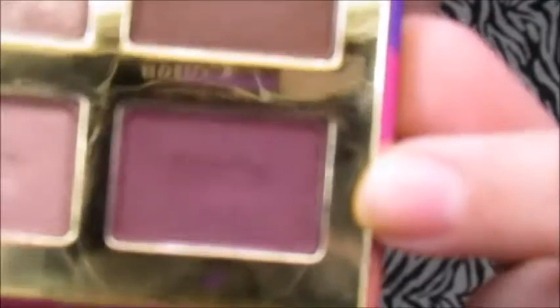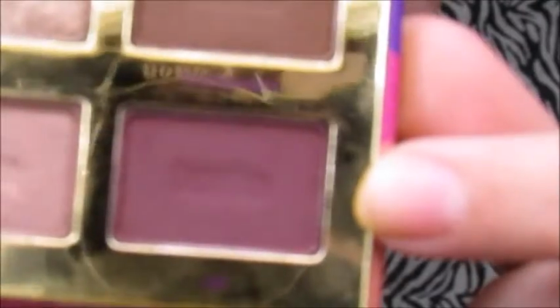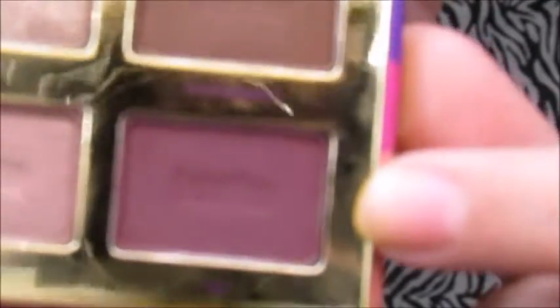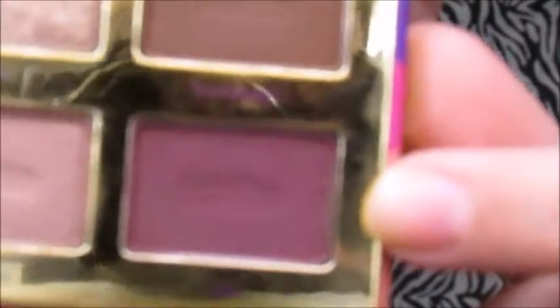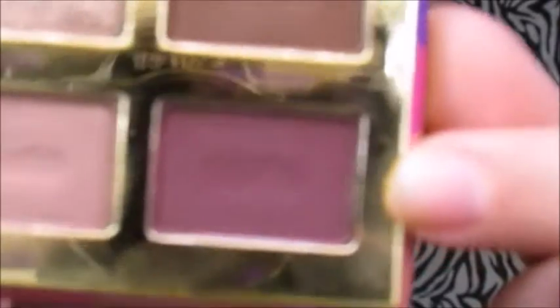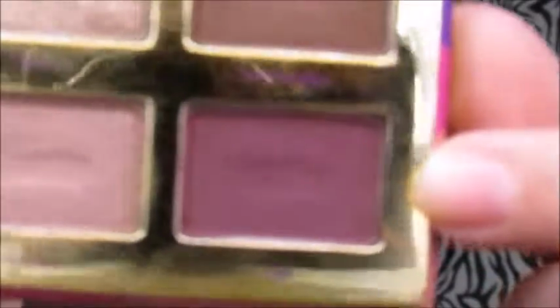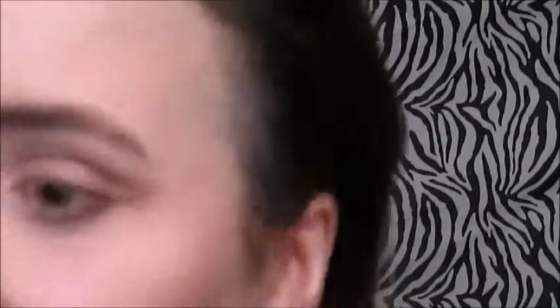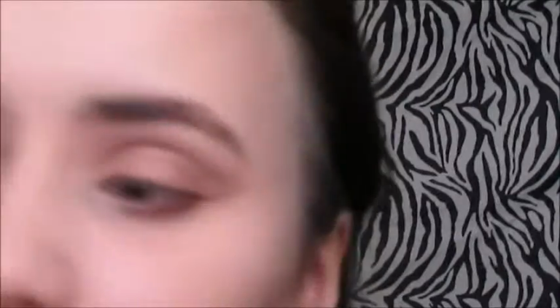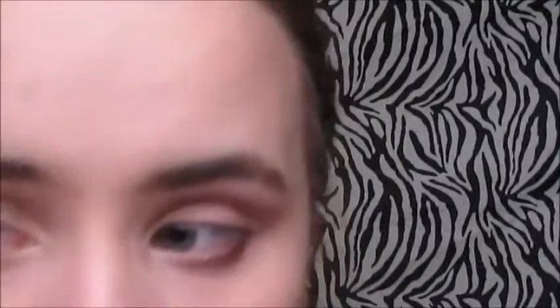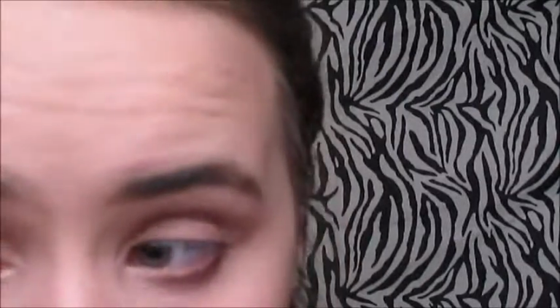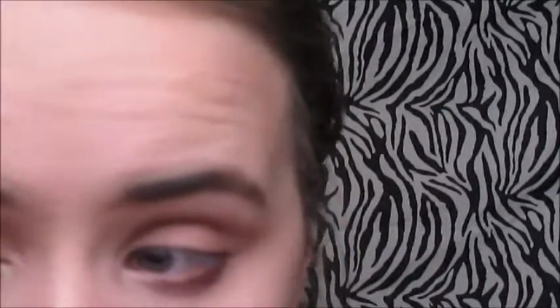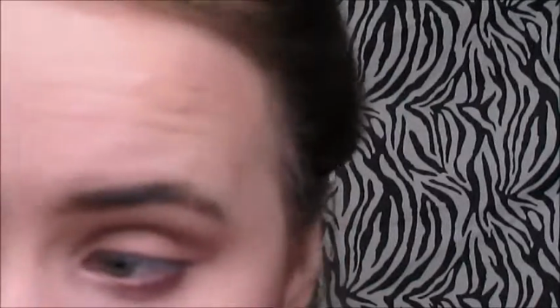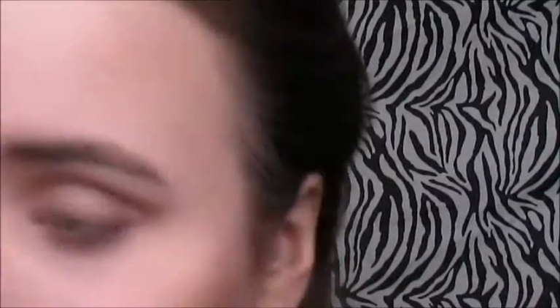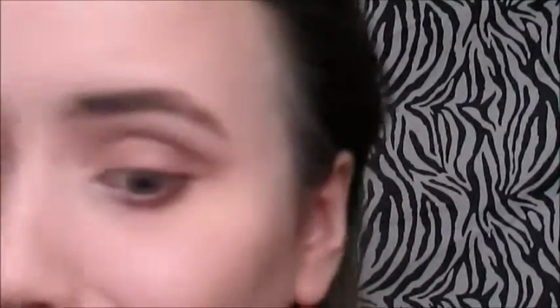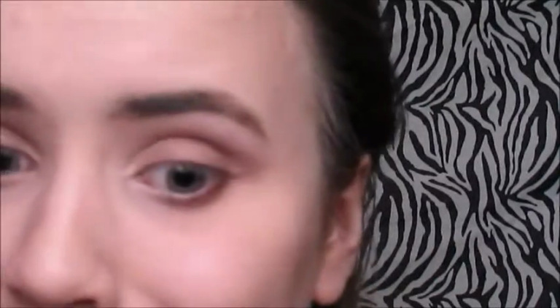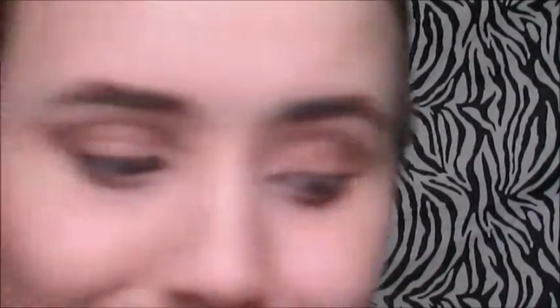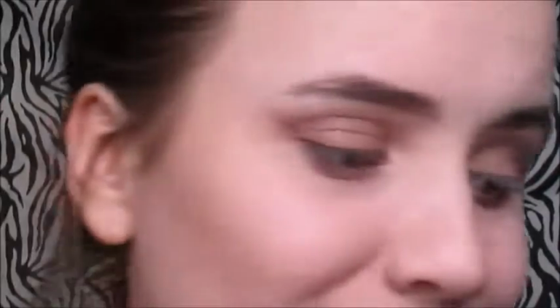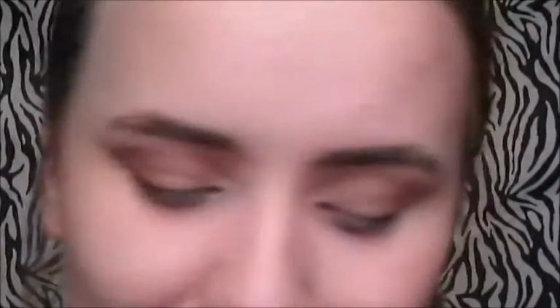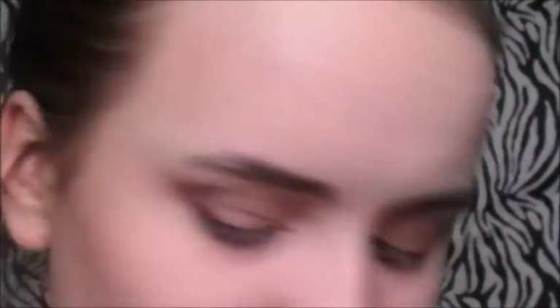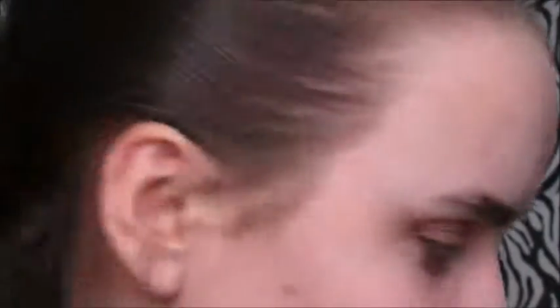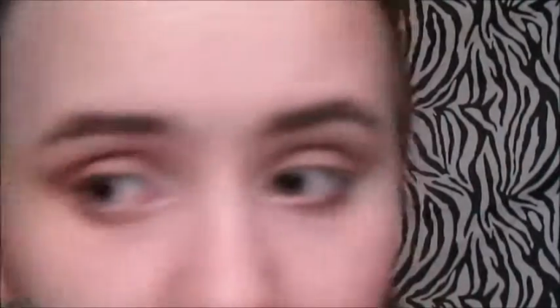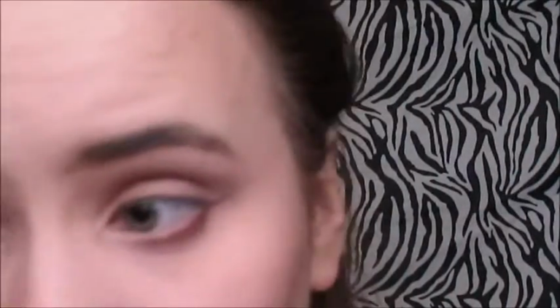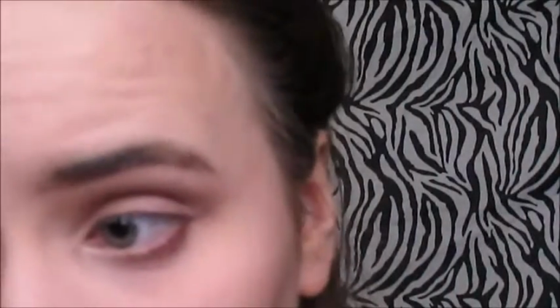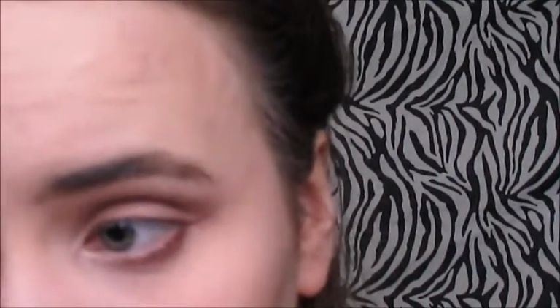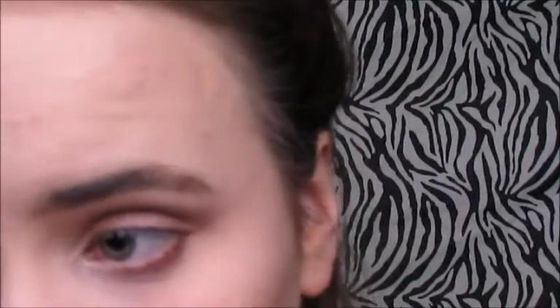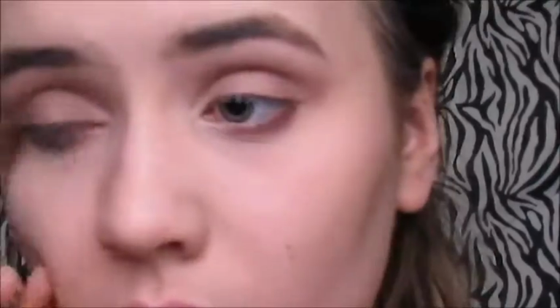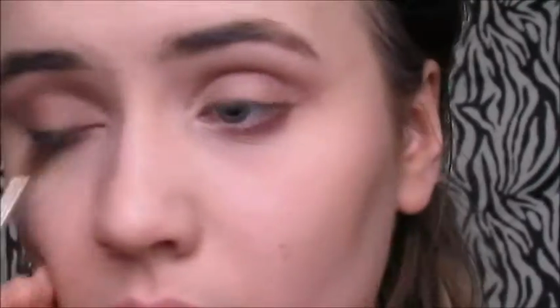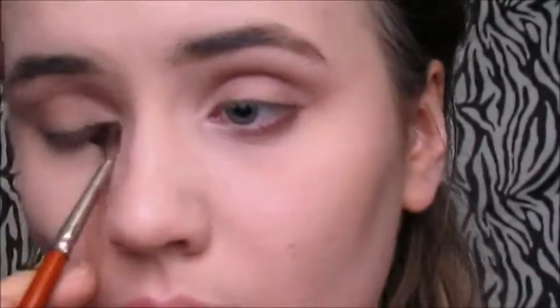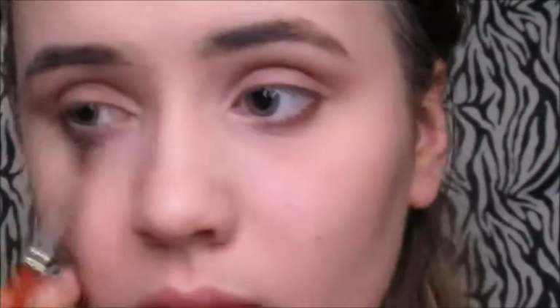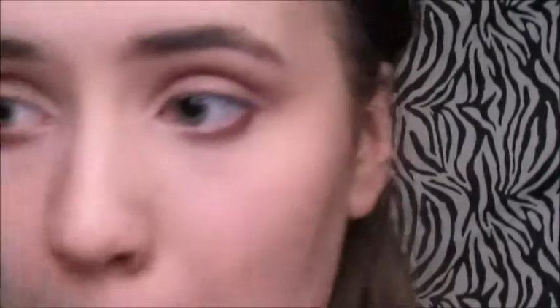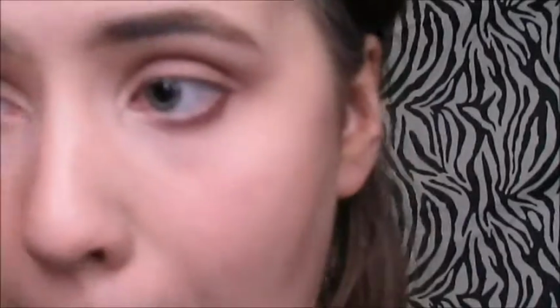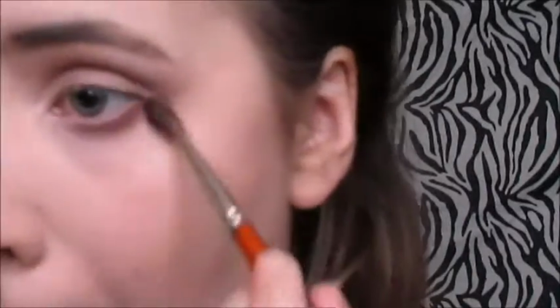Now I'm going to be taking this purple shade called BFF and putting that on my lower lash line with a fan brush — you kind of can't see because I went off to the side trying to get up close — and then blending it out with a fluffy brush.